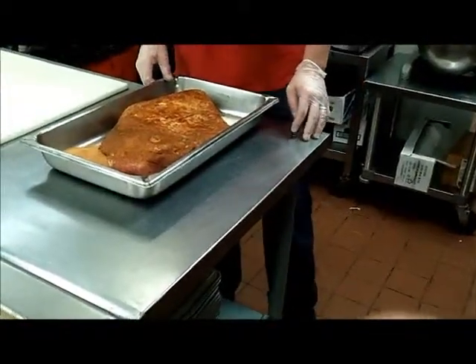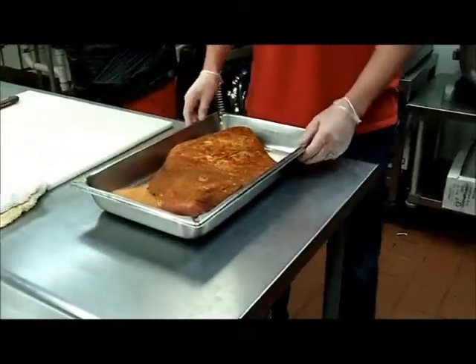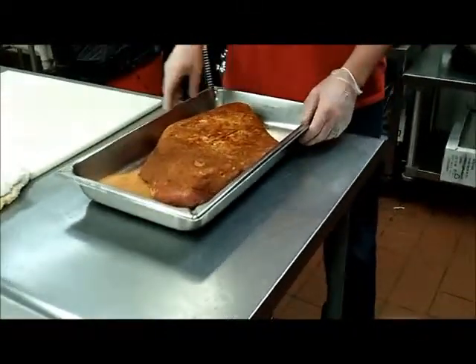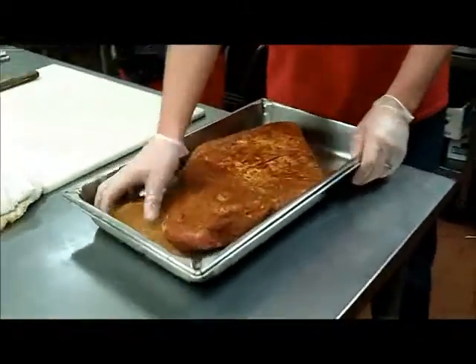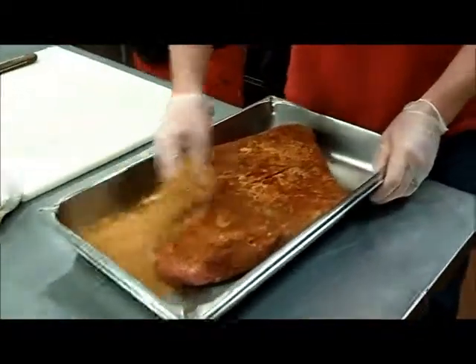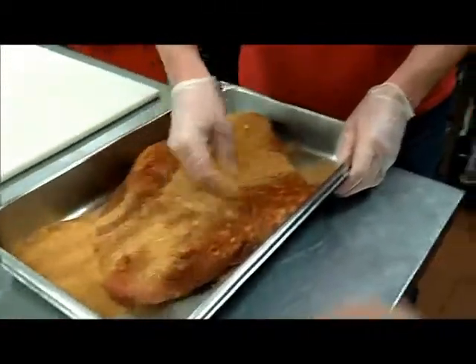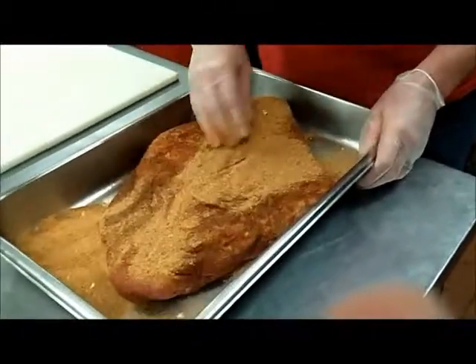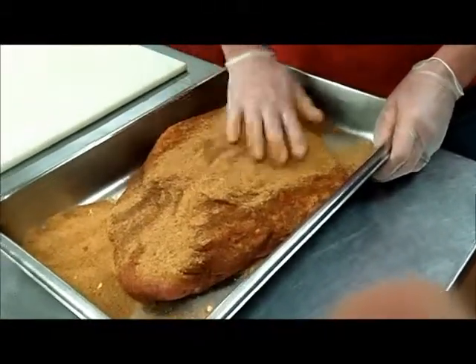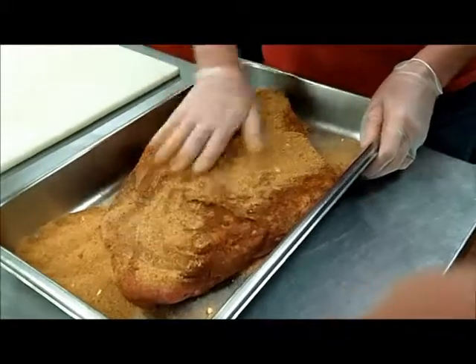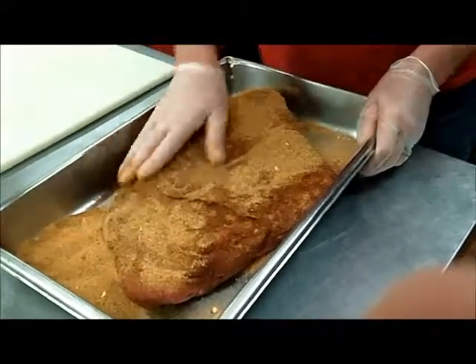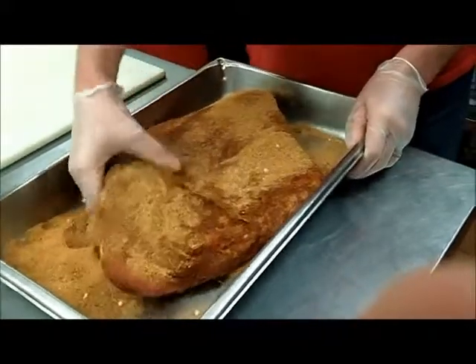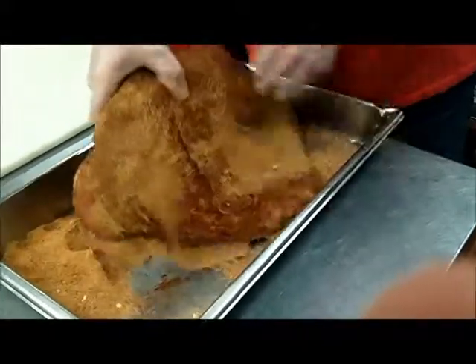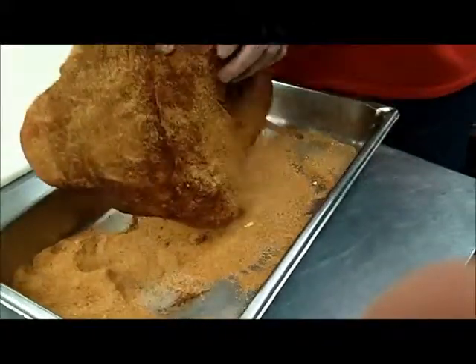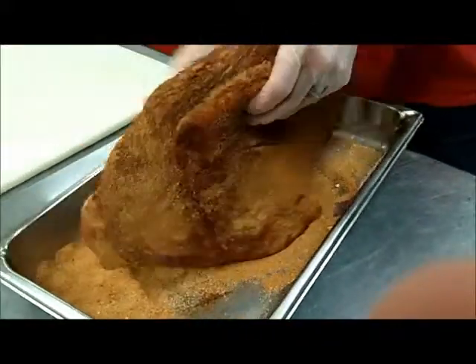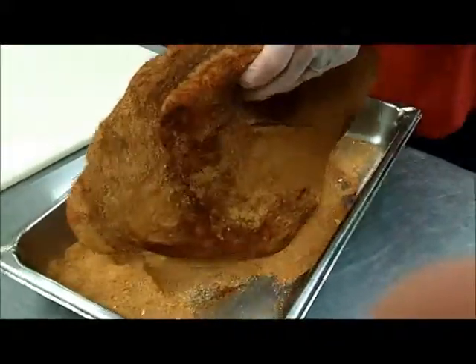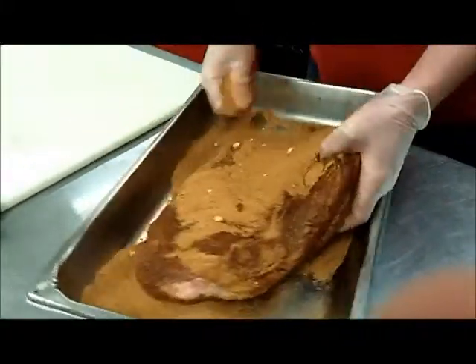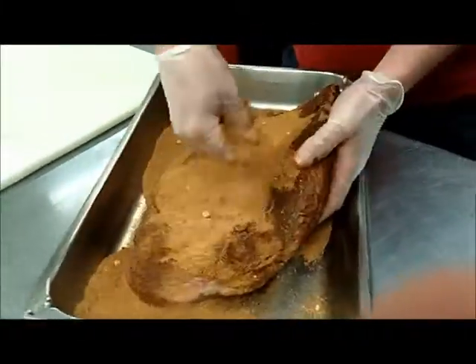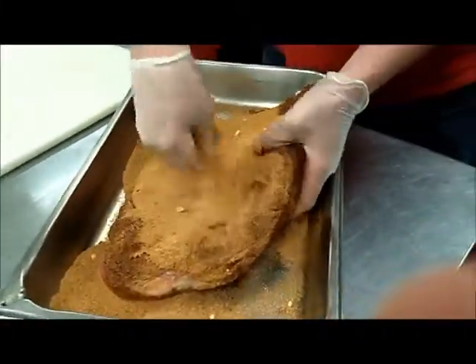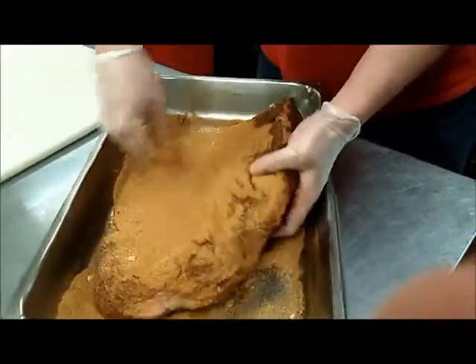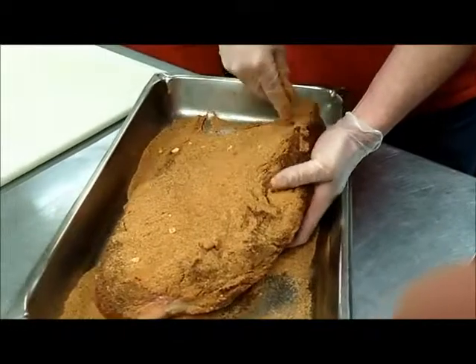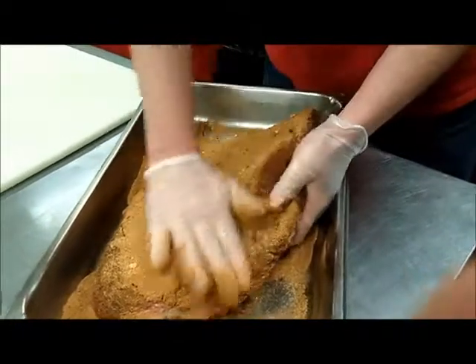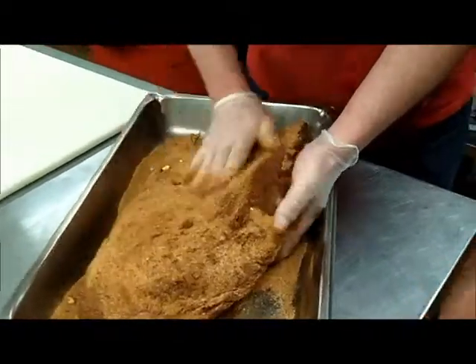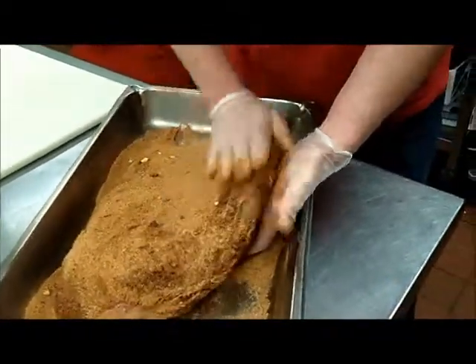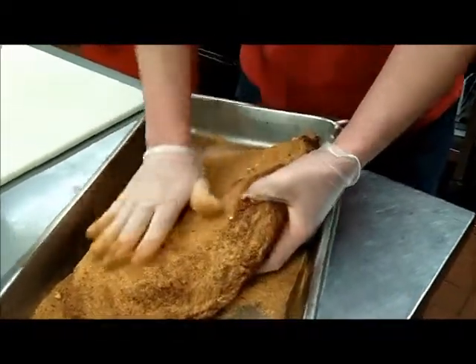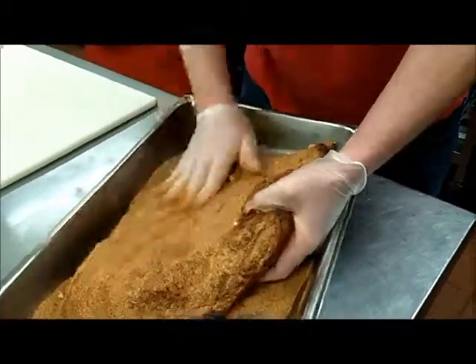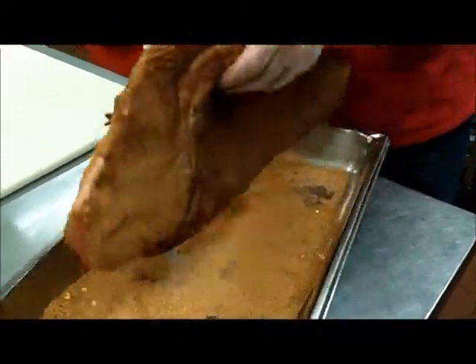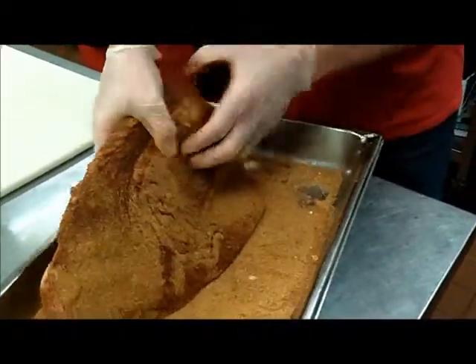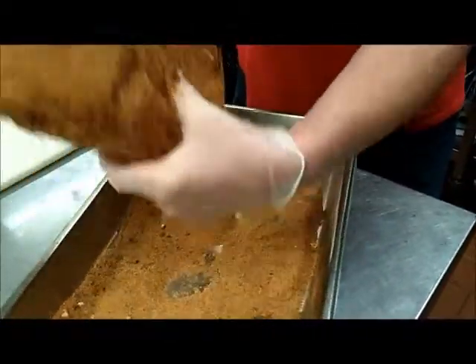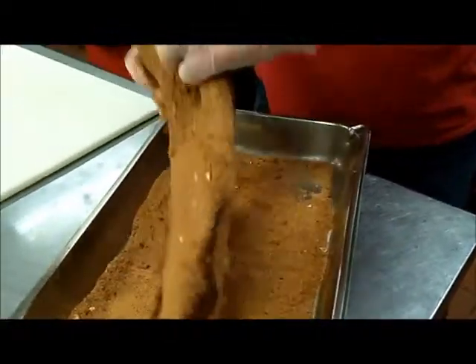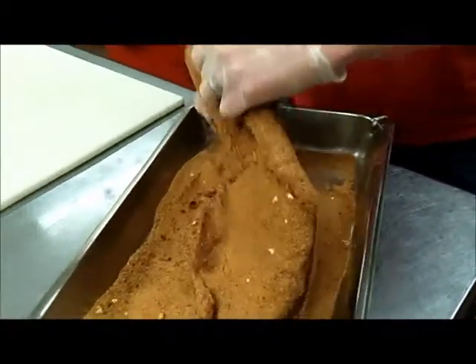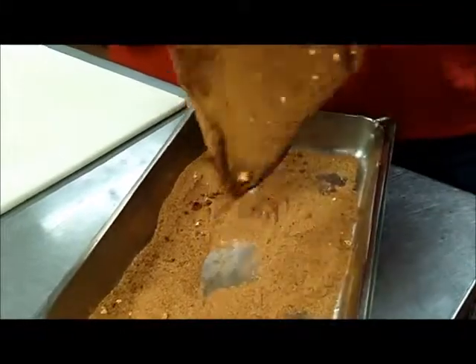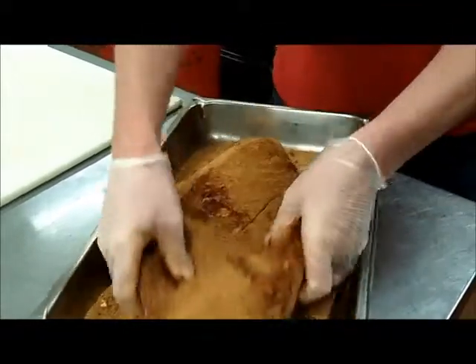All right, here we are. Rubbing the beef brisket — it creates a nice crust. Rubbing it on all sides, thoroughly coating it, getting it ready for the smoker.